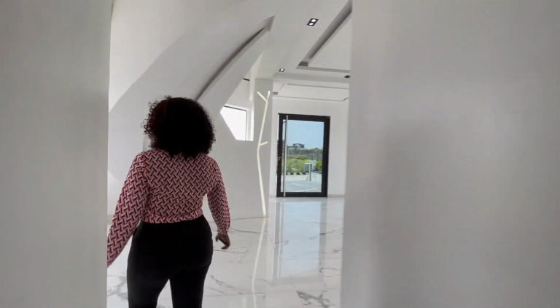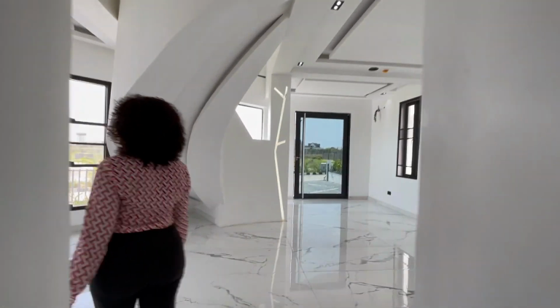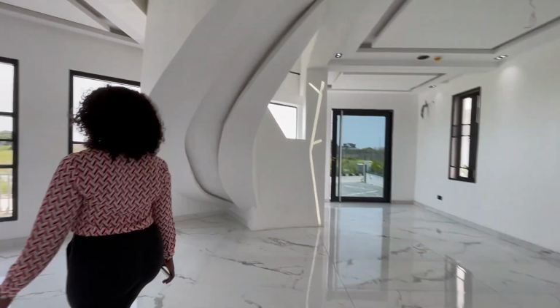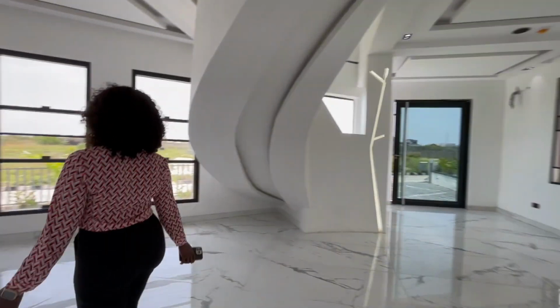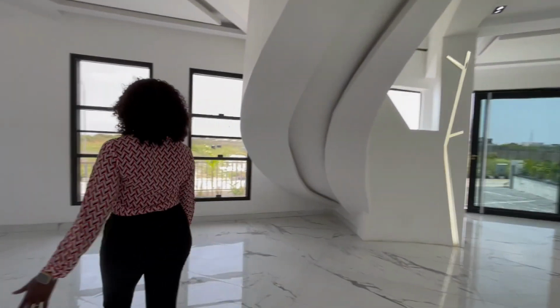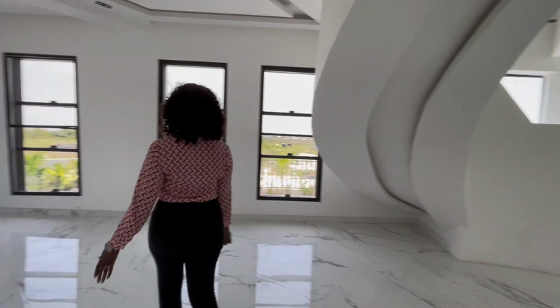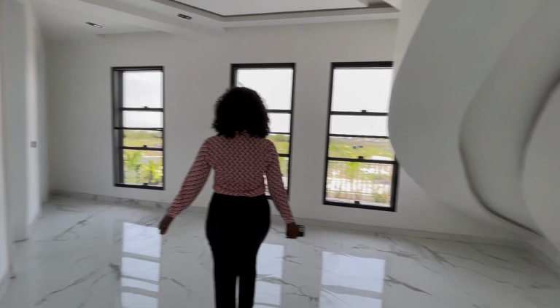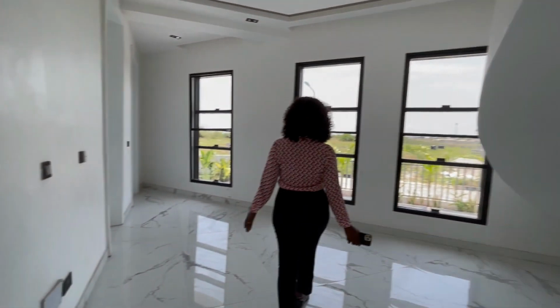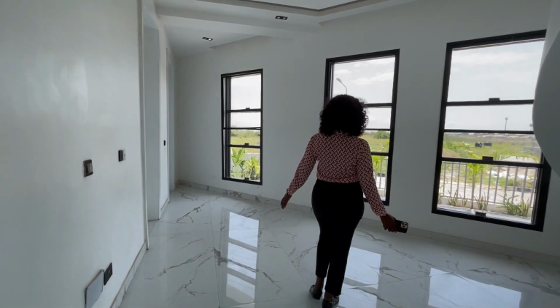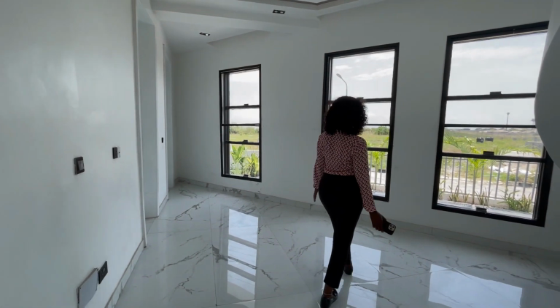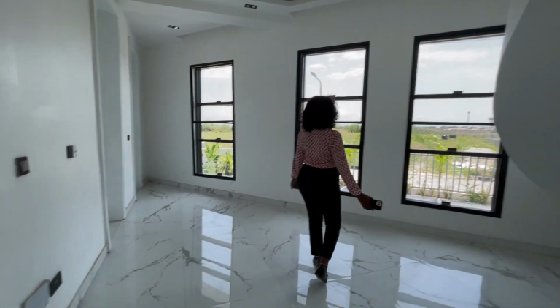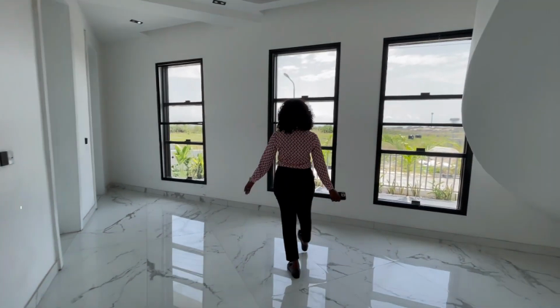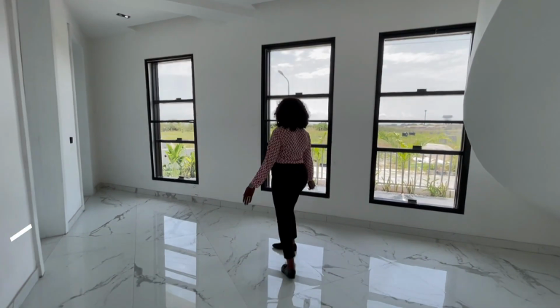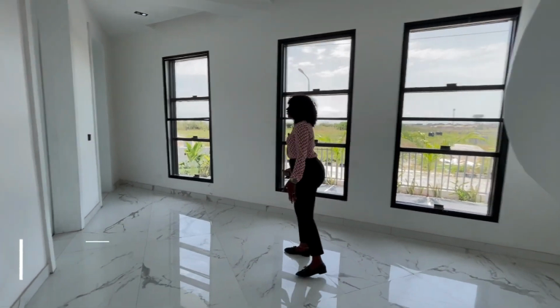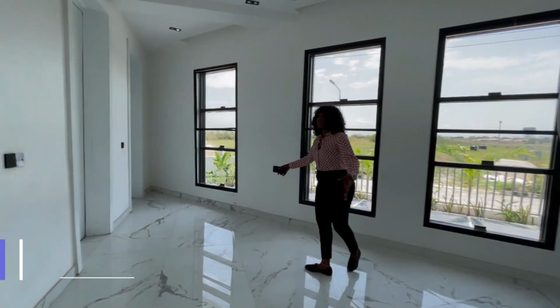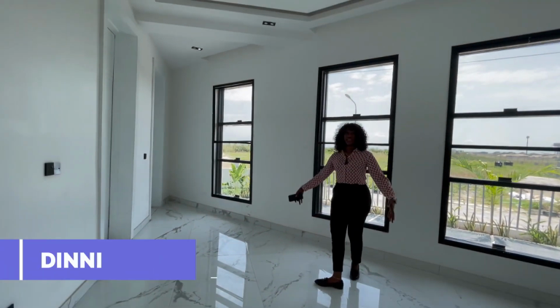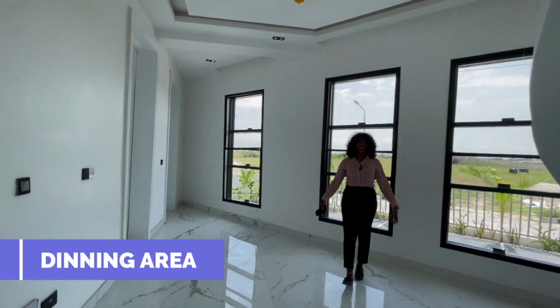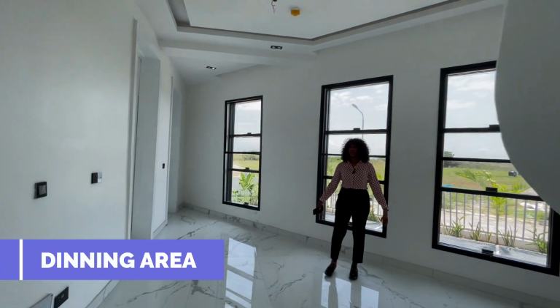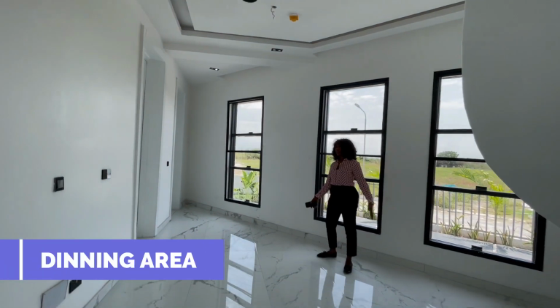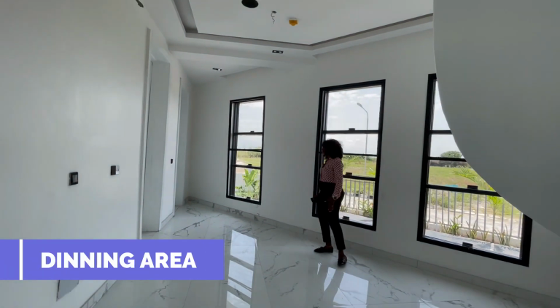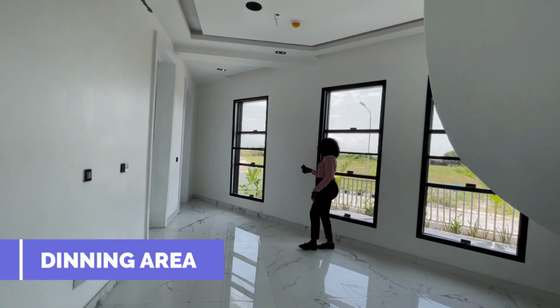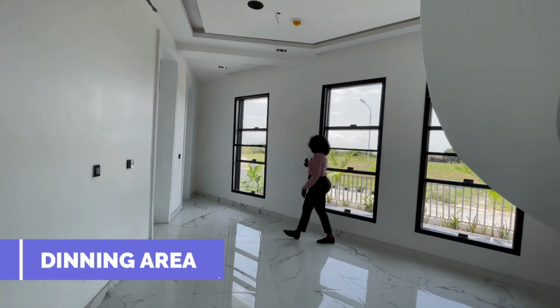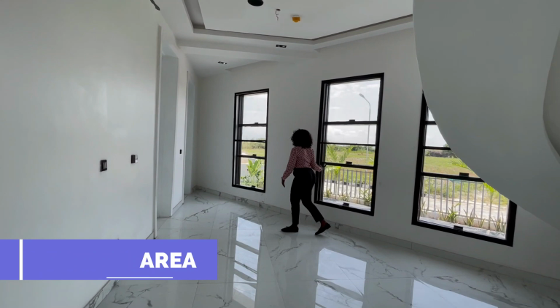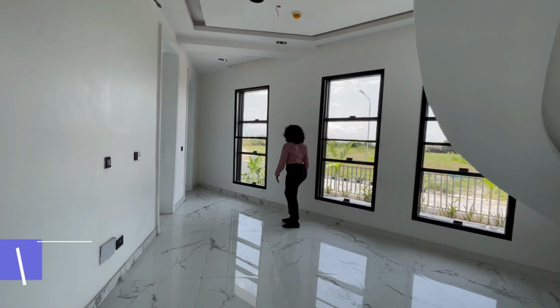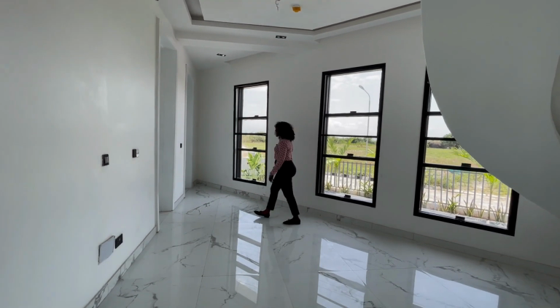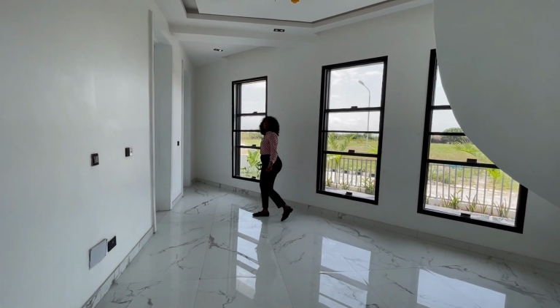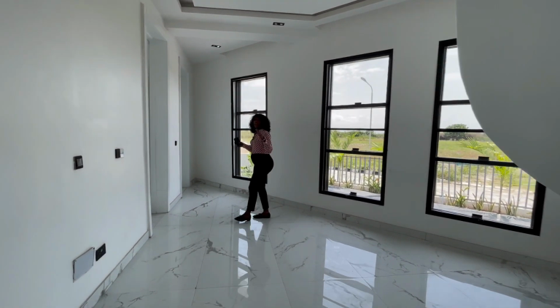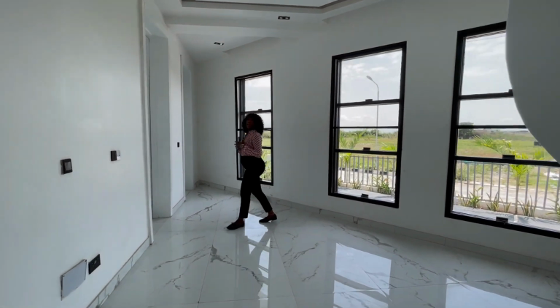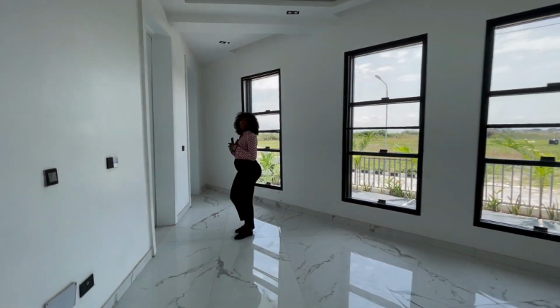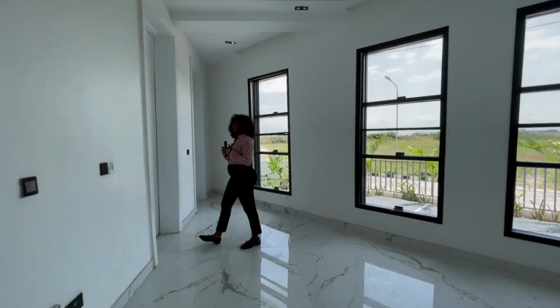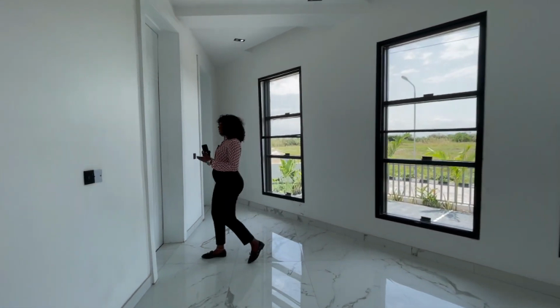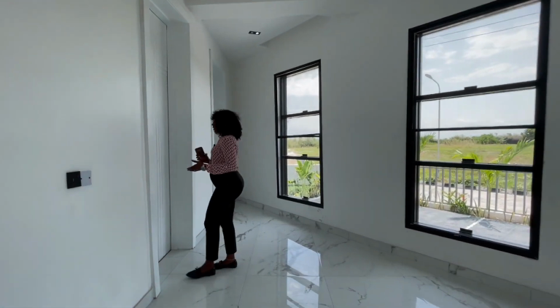Over here, this could be the dining section — this is the dining area of the house. We have windows for lighting and ventilation.